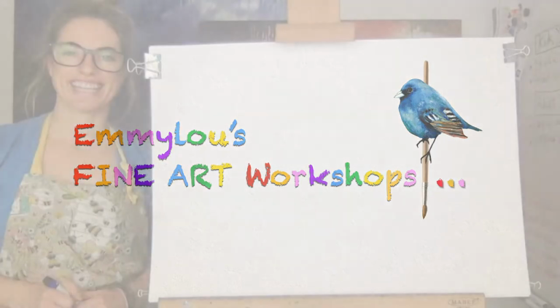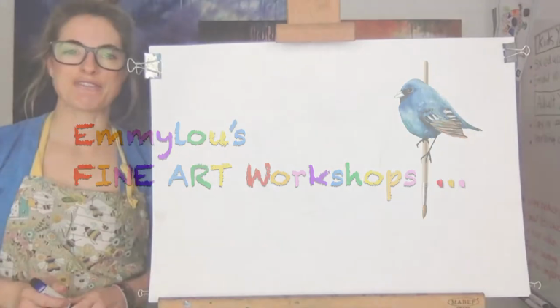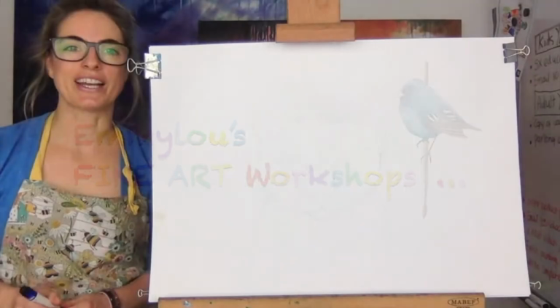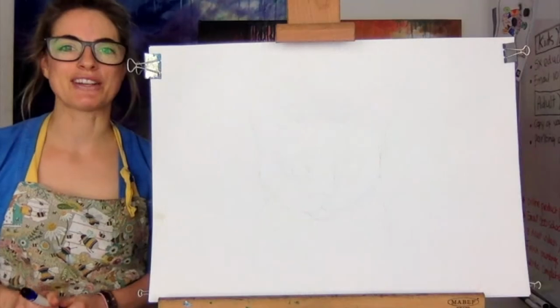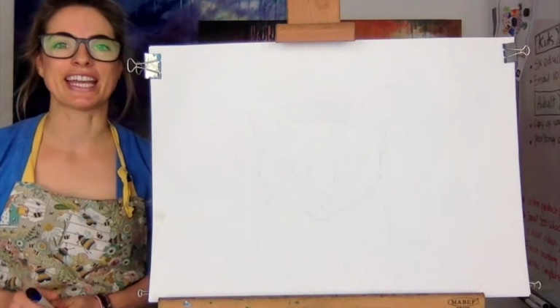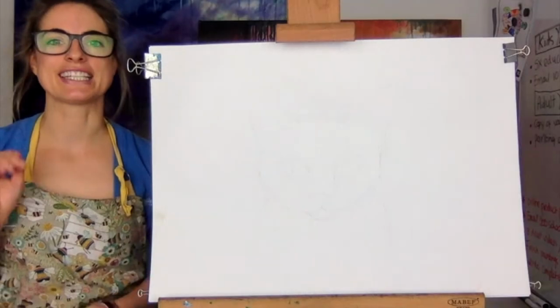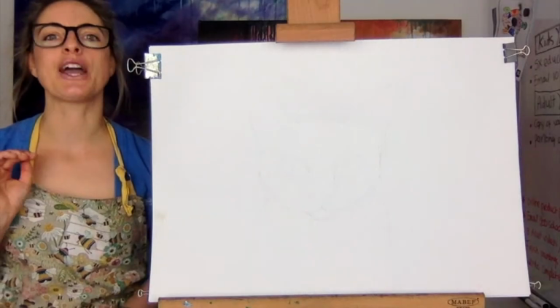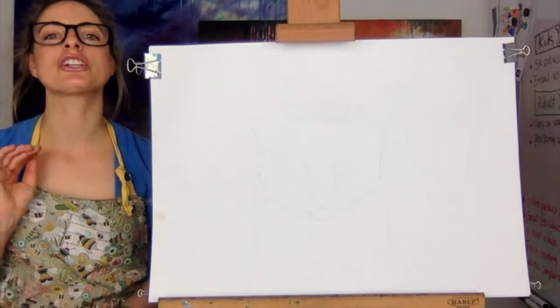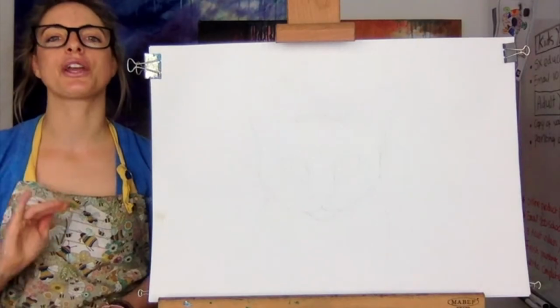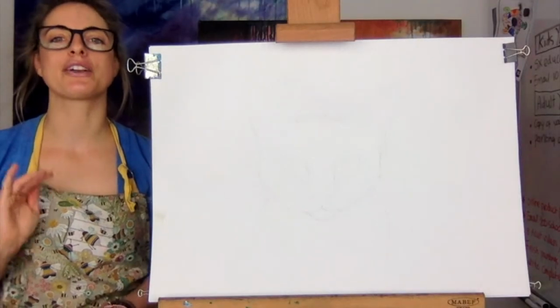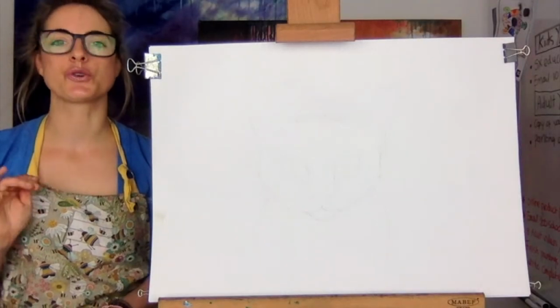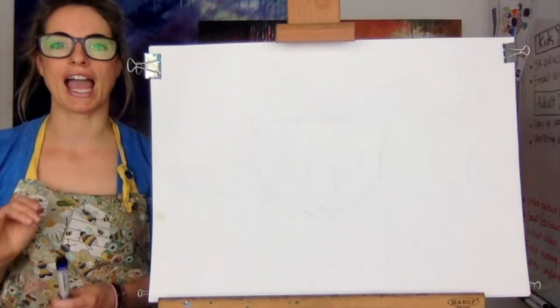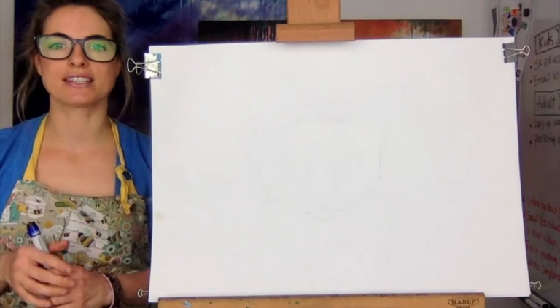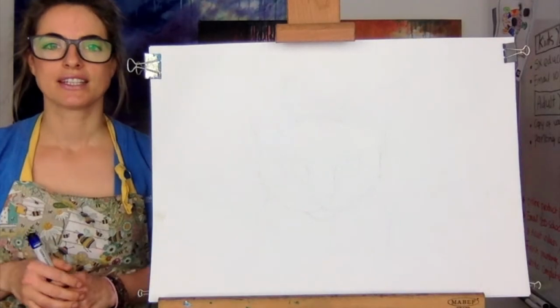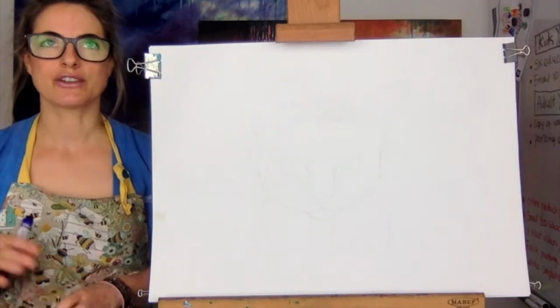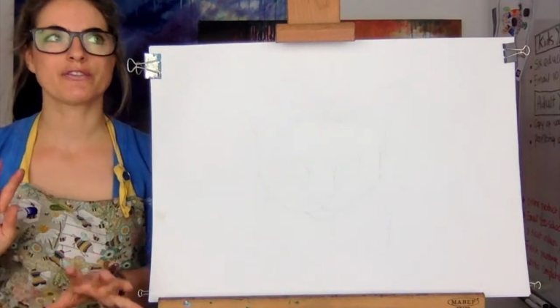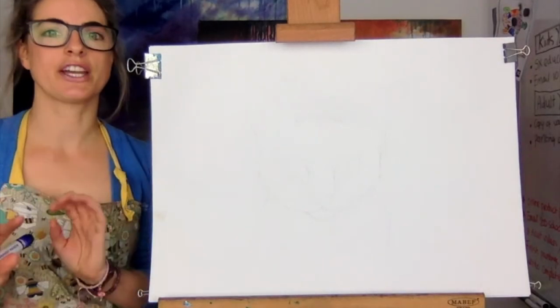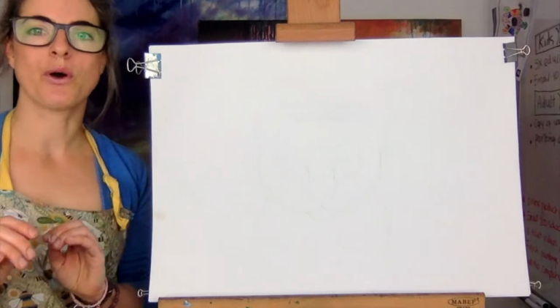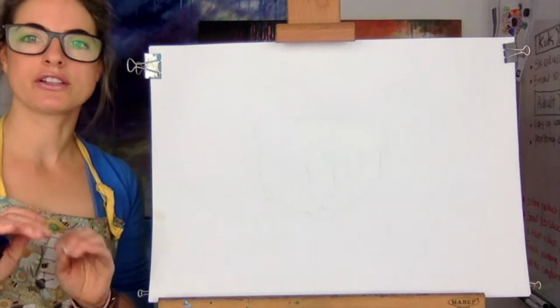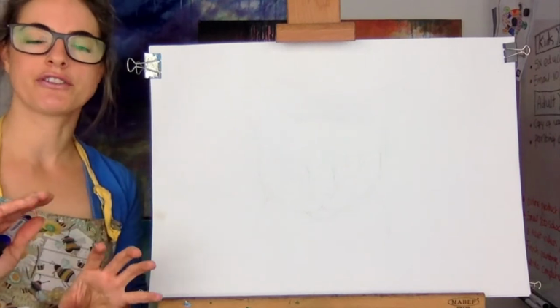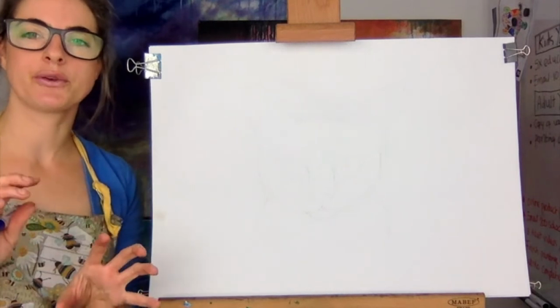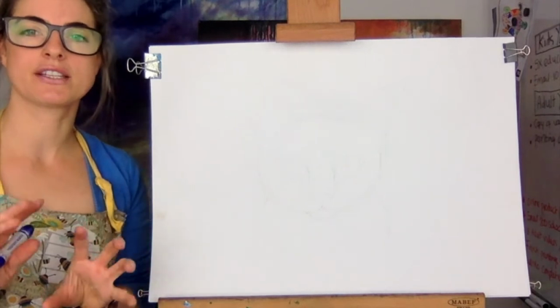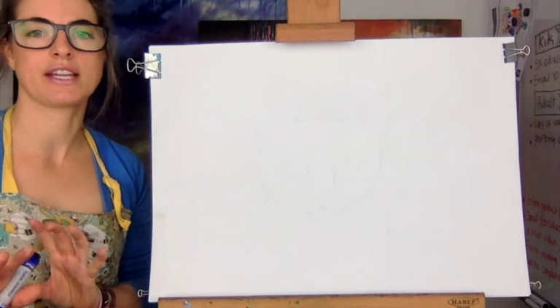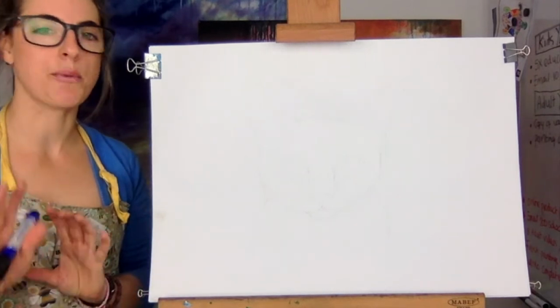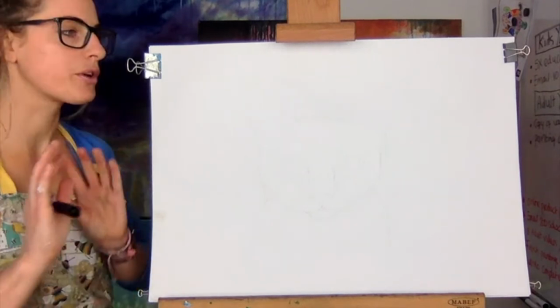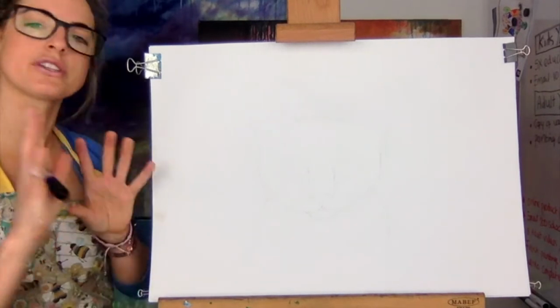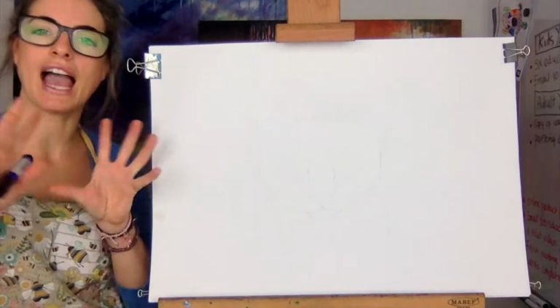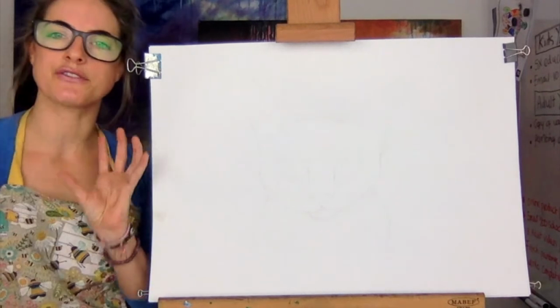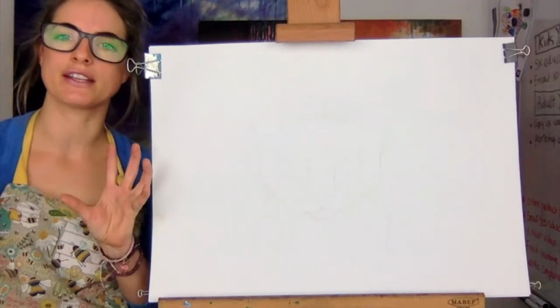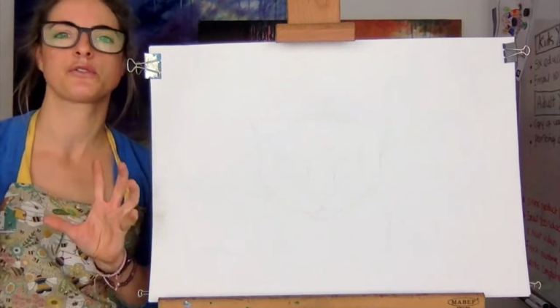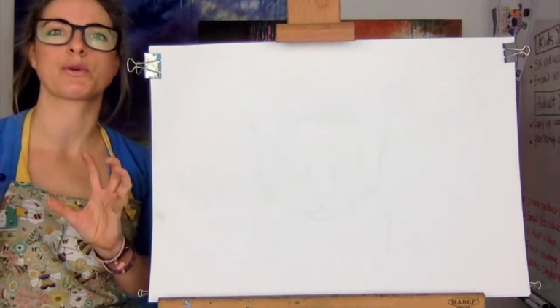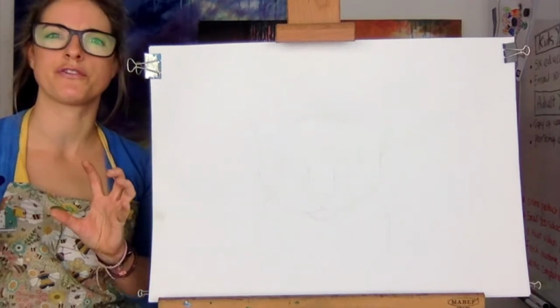Hey everyone, Emily here. Today I want to show you how to draw a cat. I've got a video on a few kittens and a cat but I want to do just a cat's face. I thought it might be quite fun.